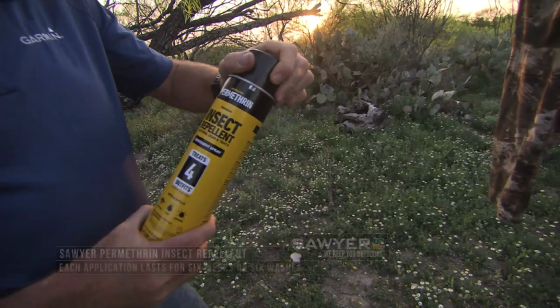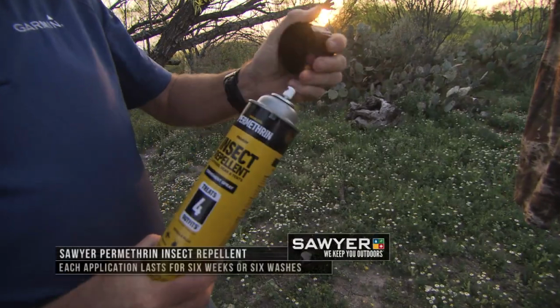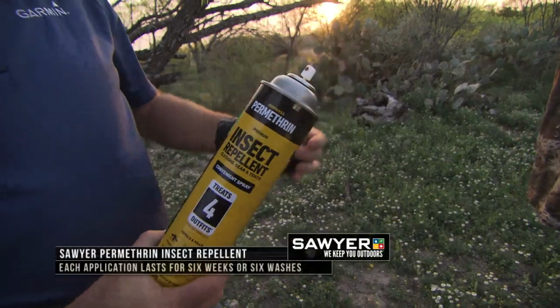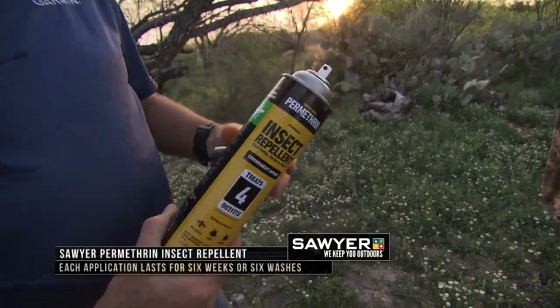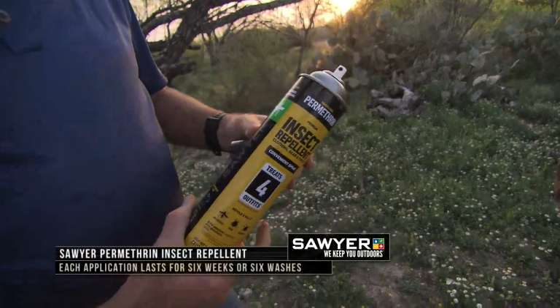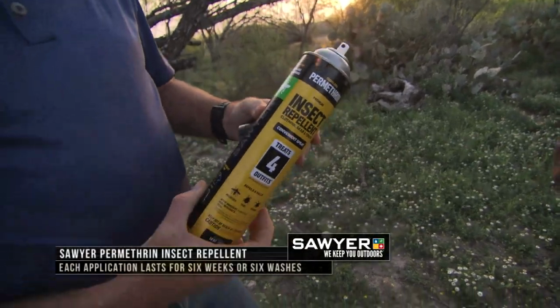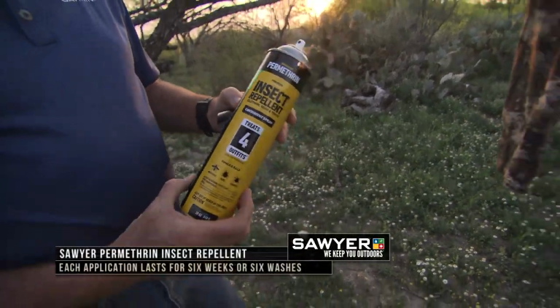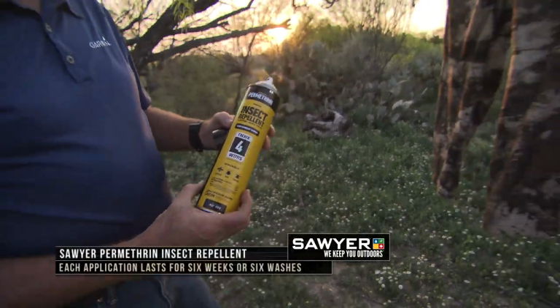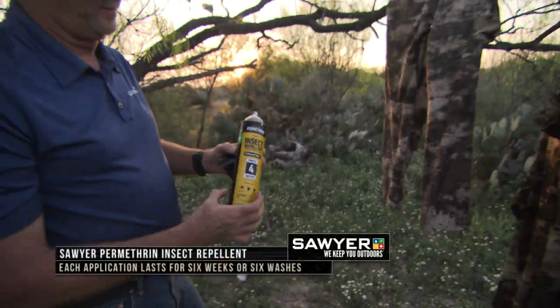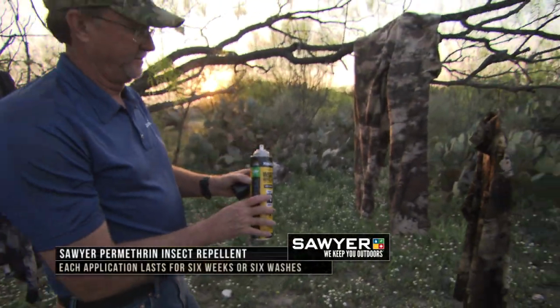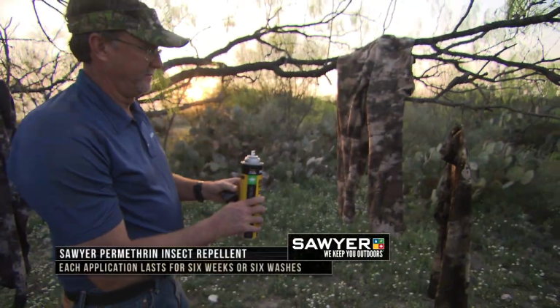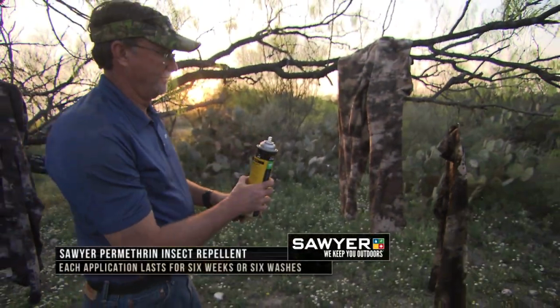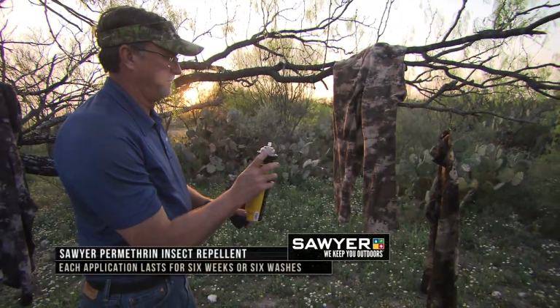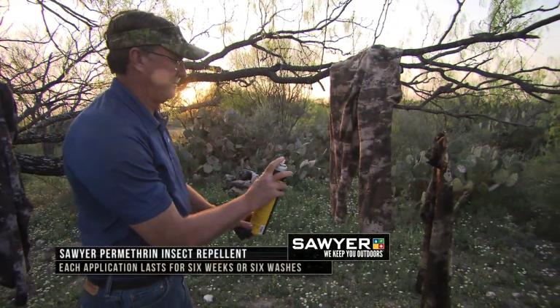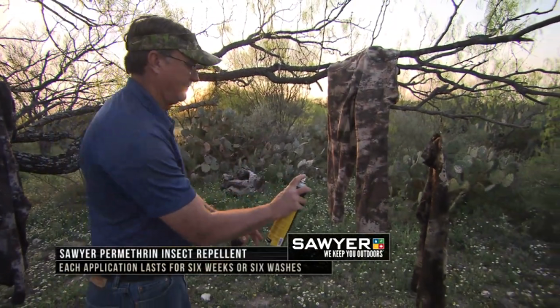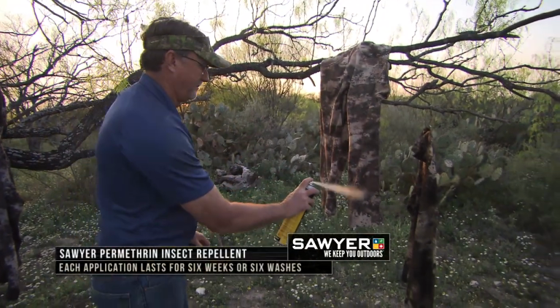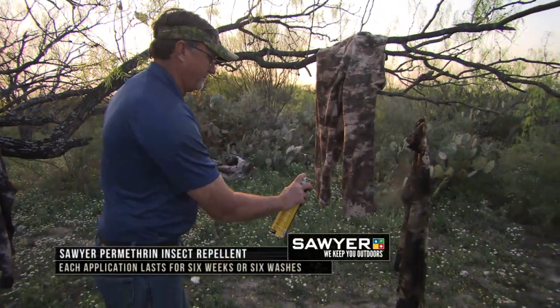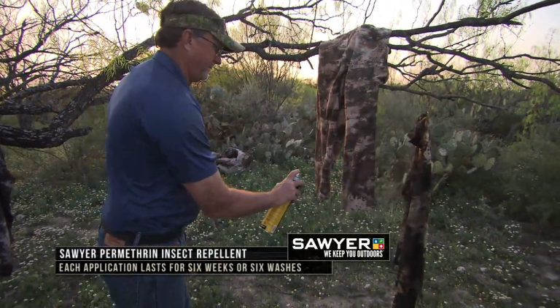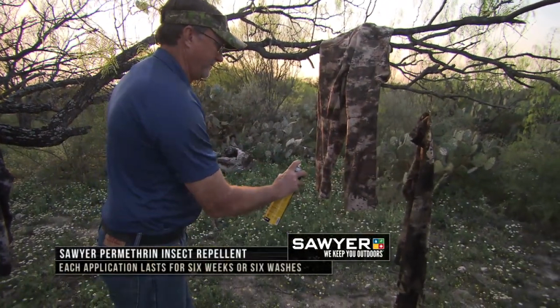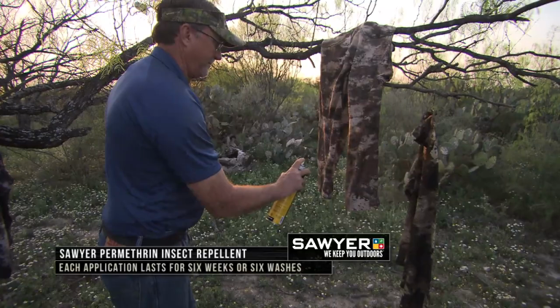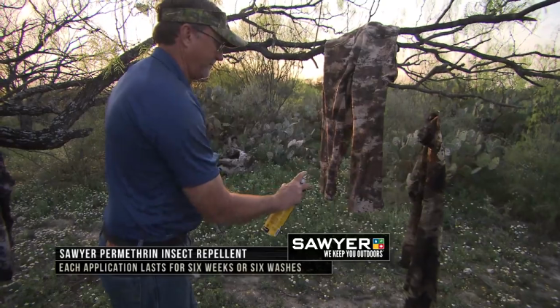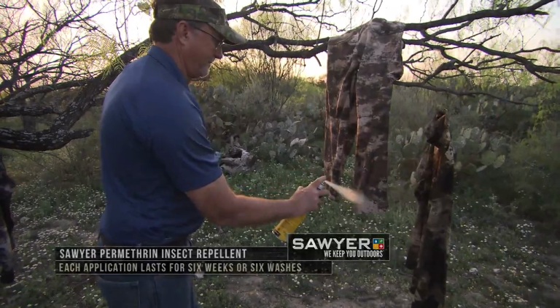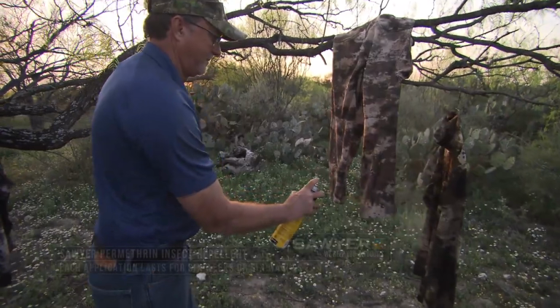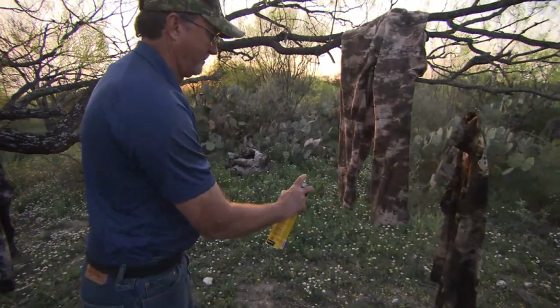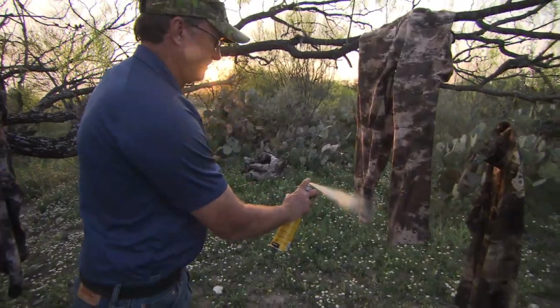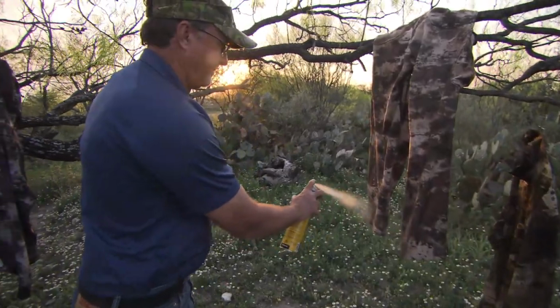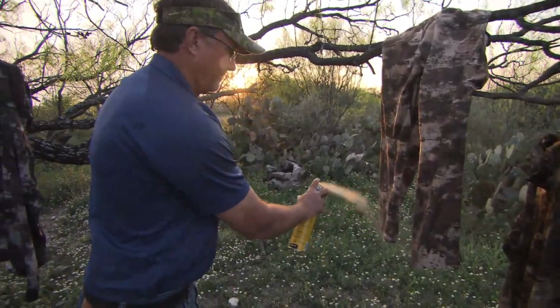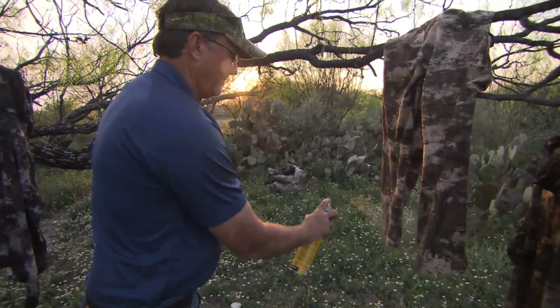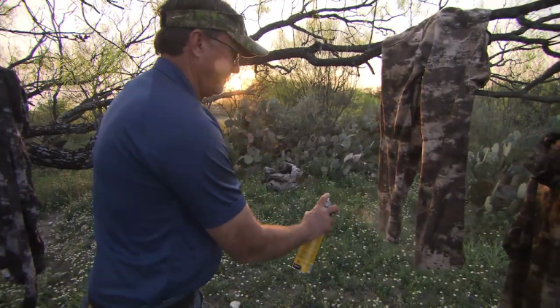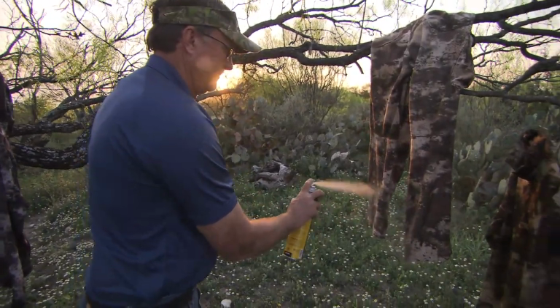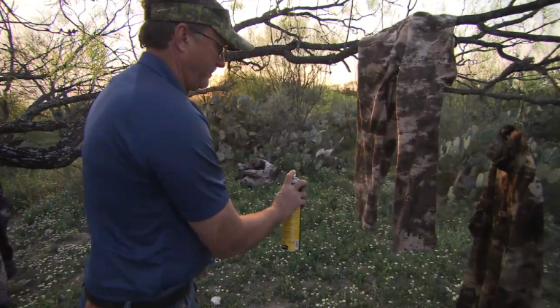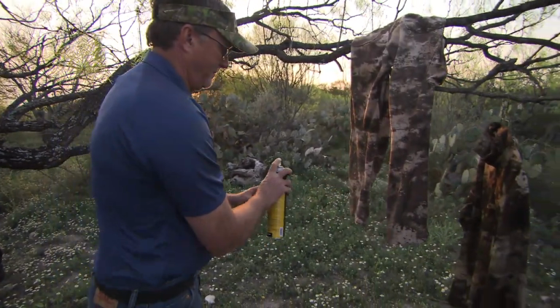One of the things we like to do is treat our clothes, treat our hunting gear. You can even treat your boat with some of this stuff here, but it's the Sawyer Permethrin.